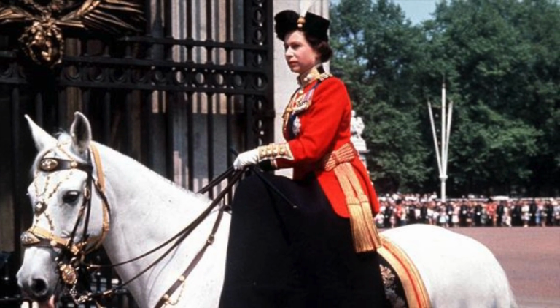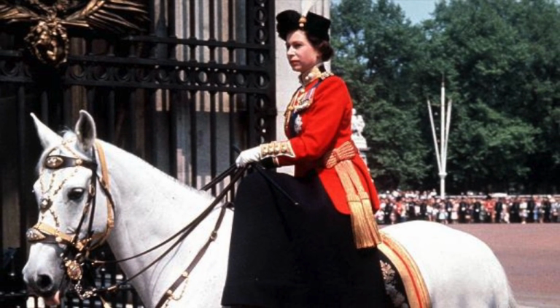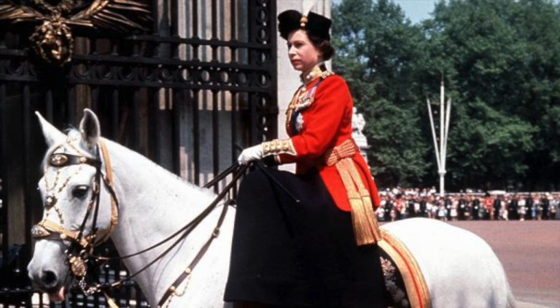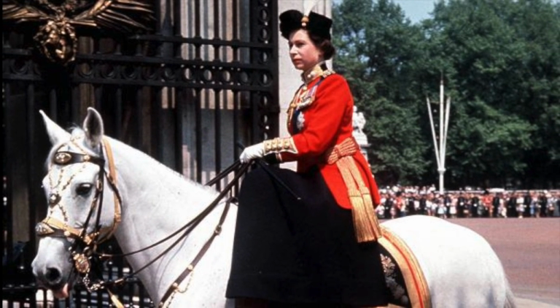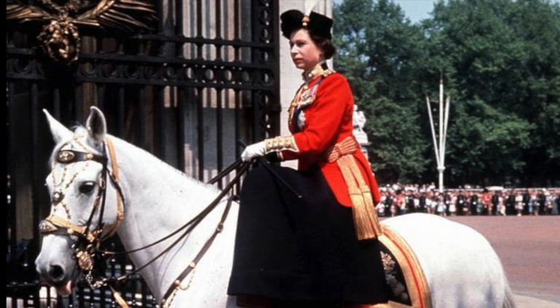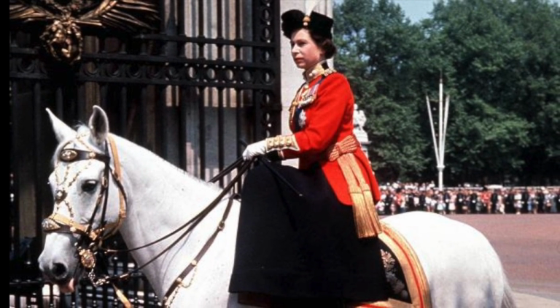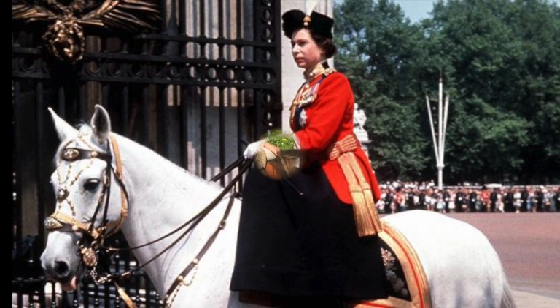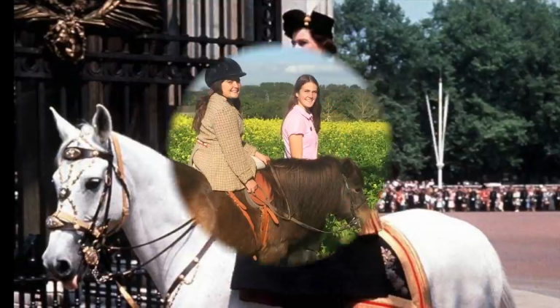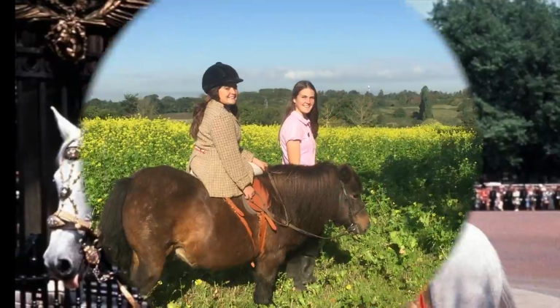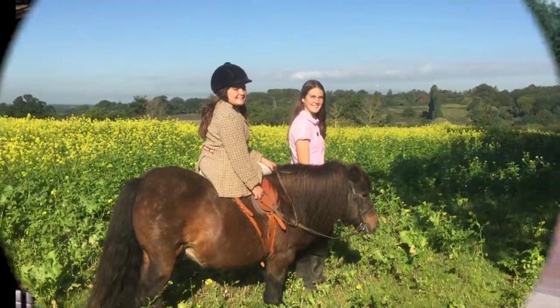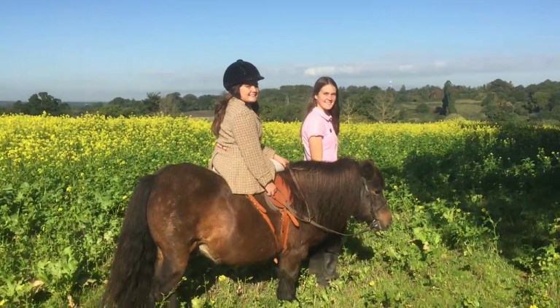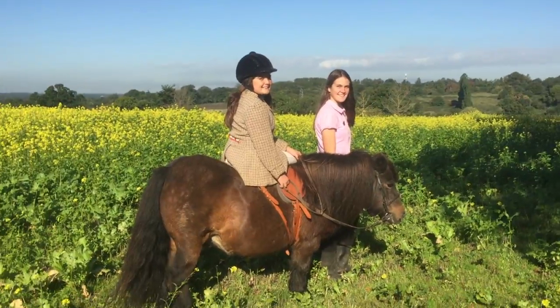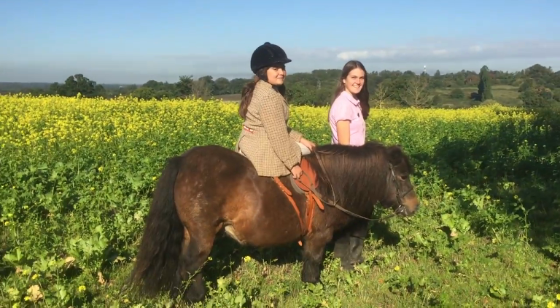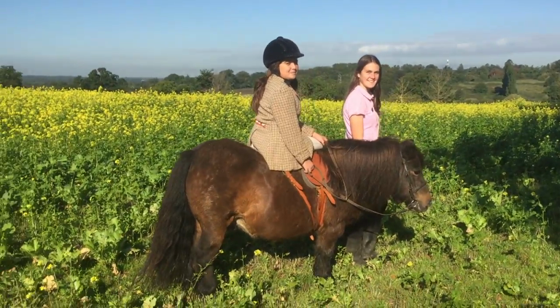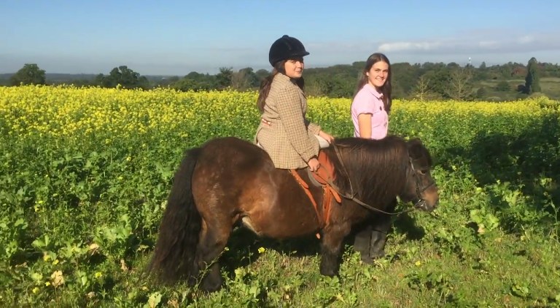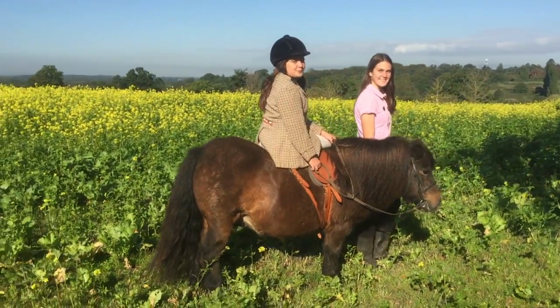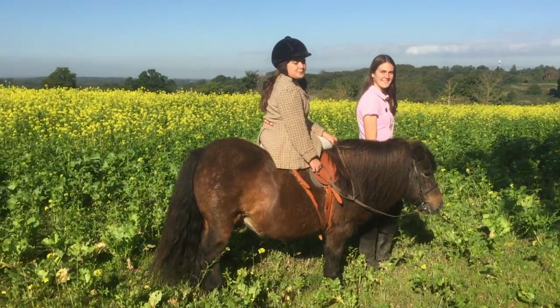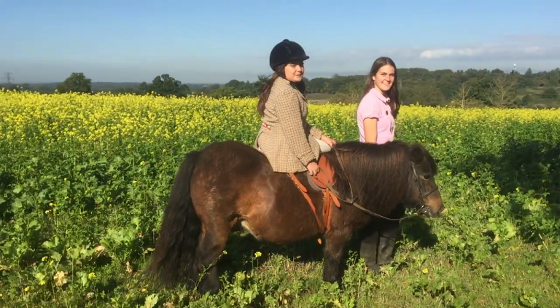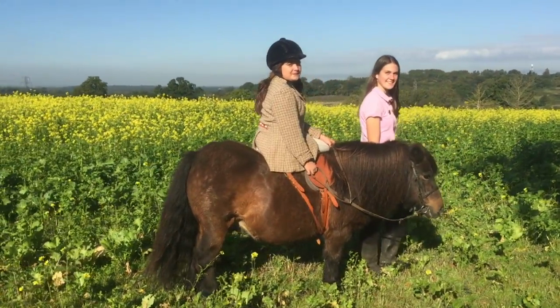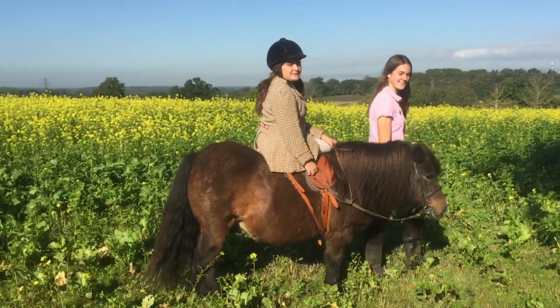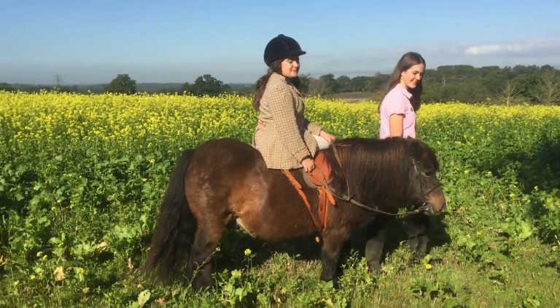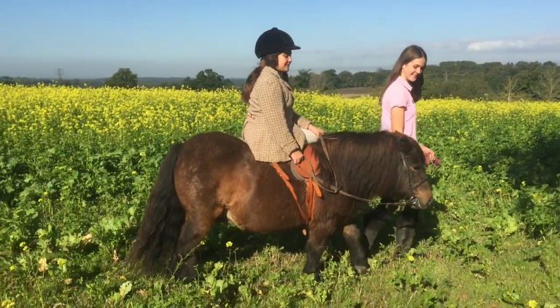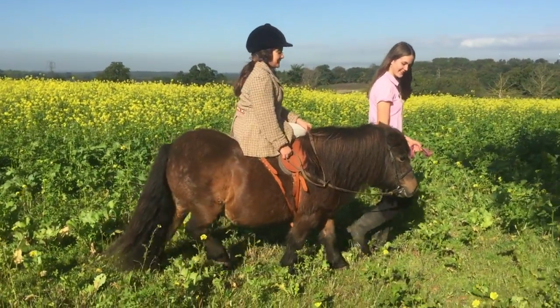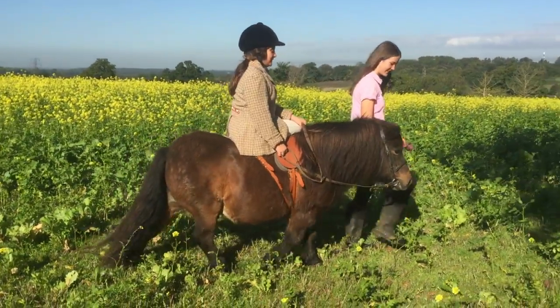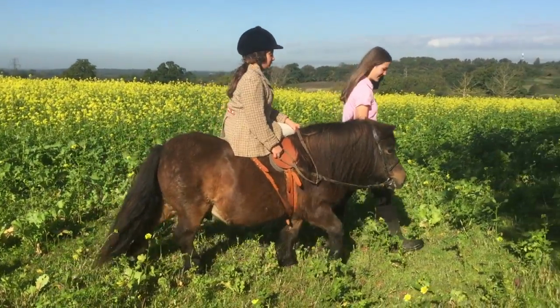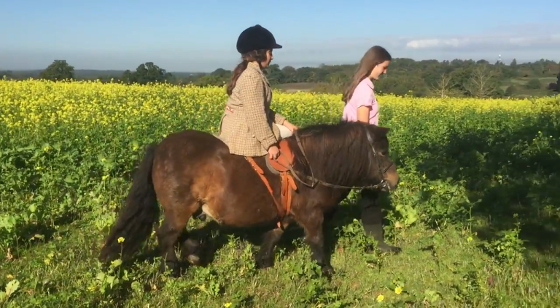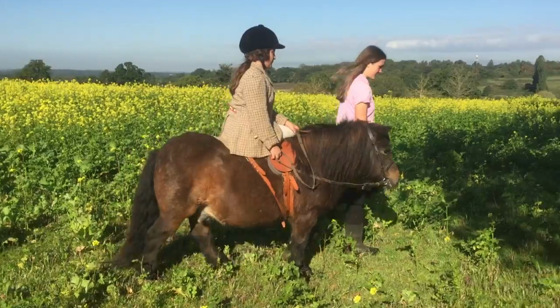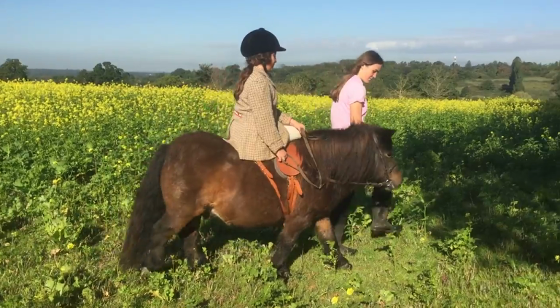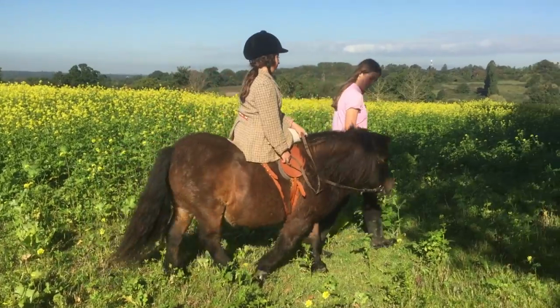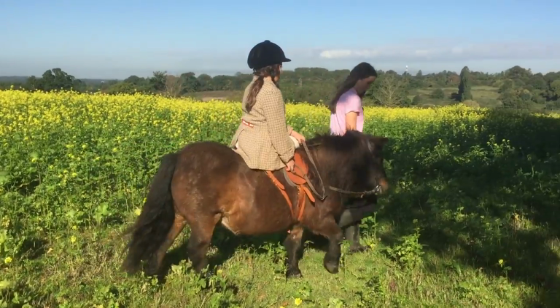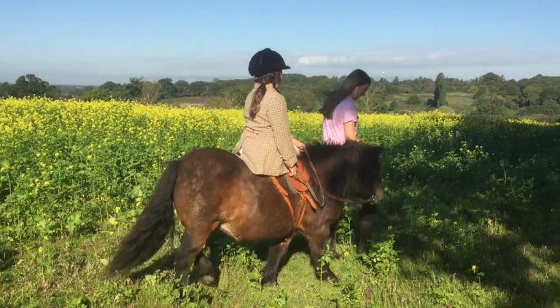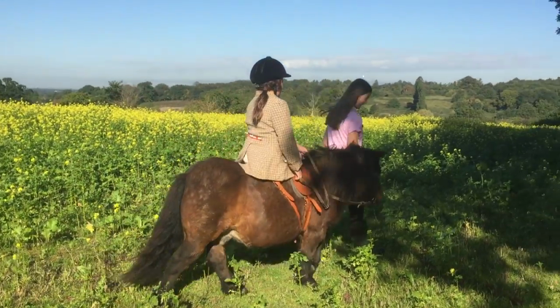Riding side saddle is something you can do on a Shetland pony, and we have a side saddle at Shetland Pony Club.